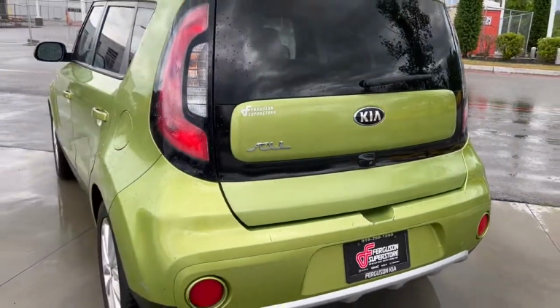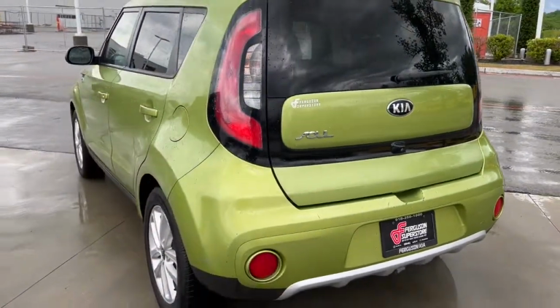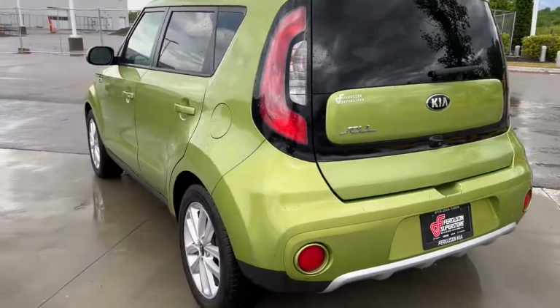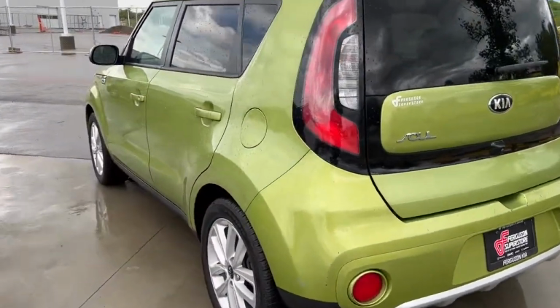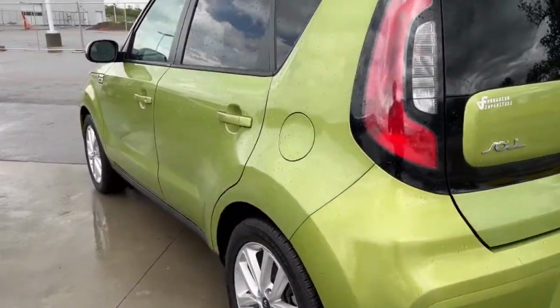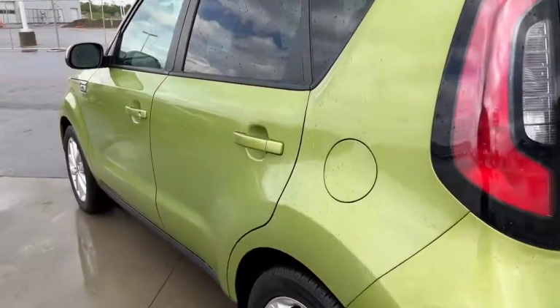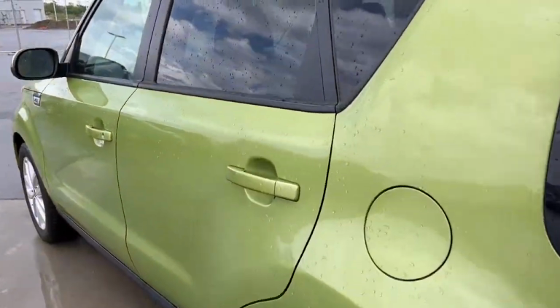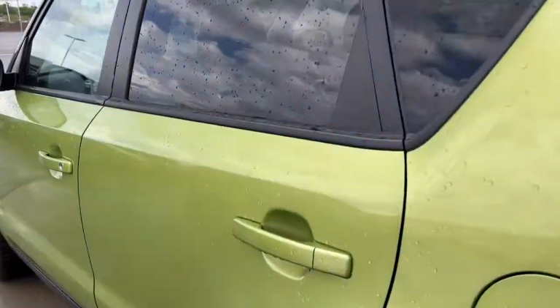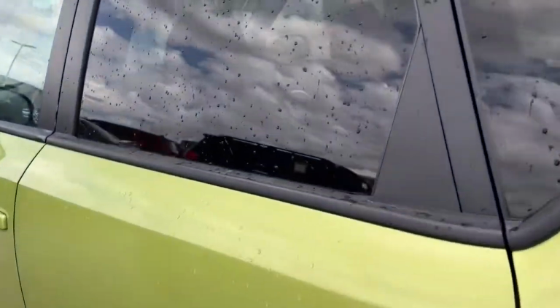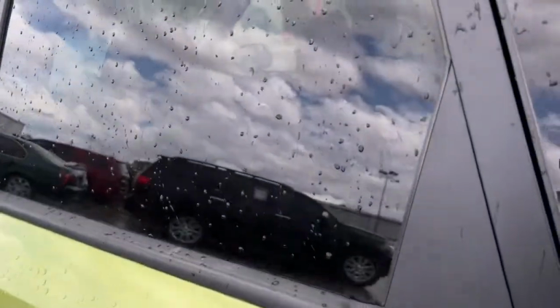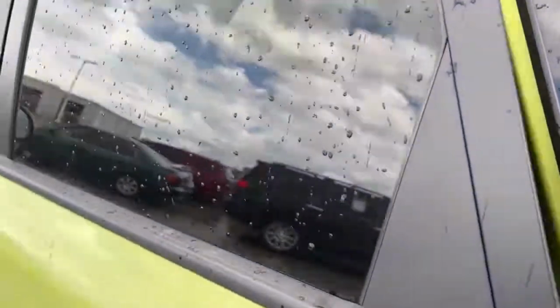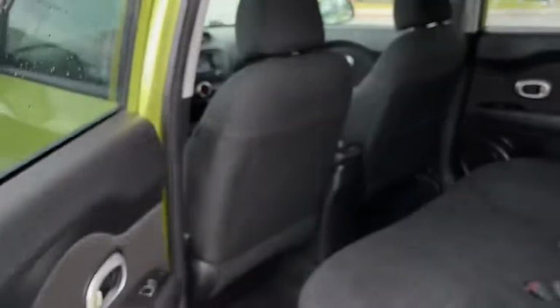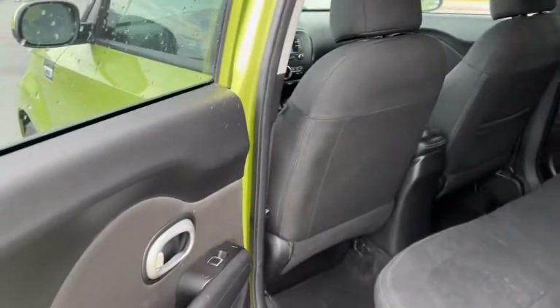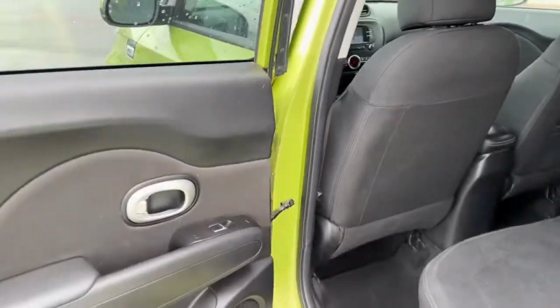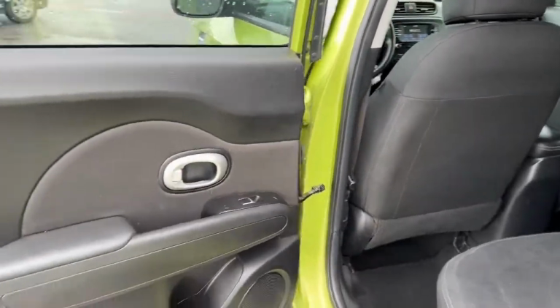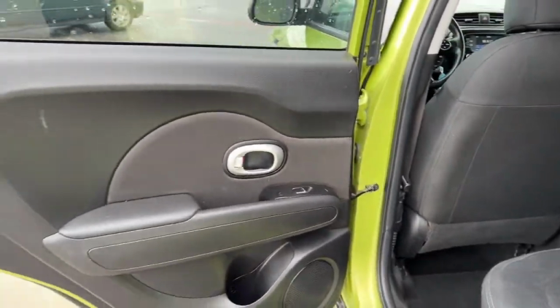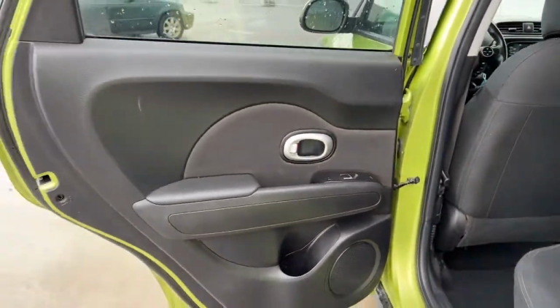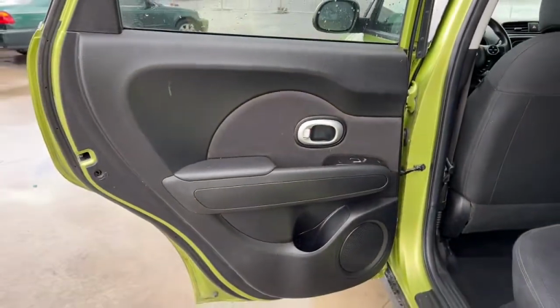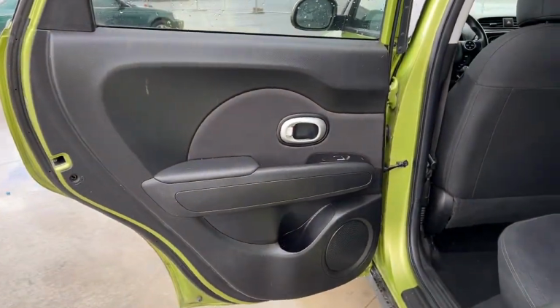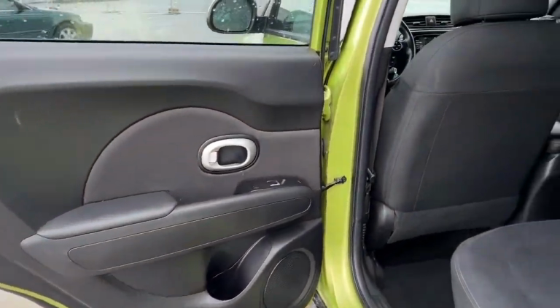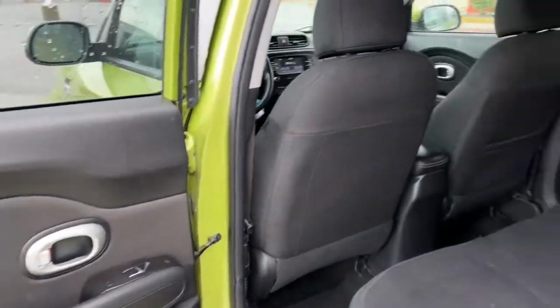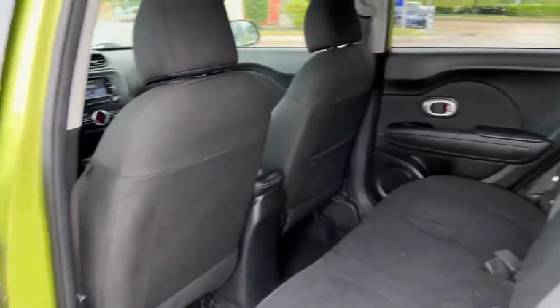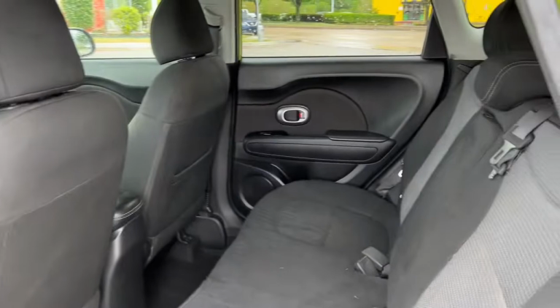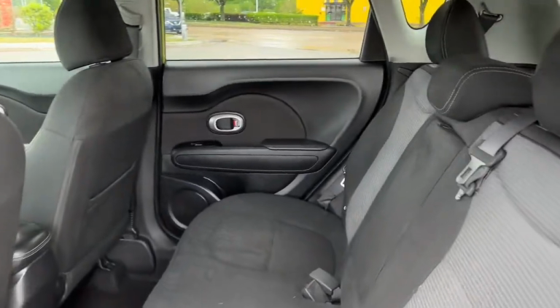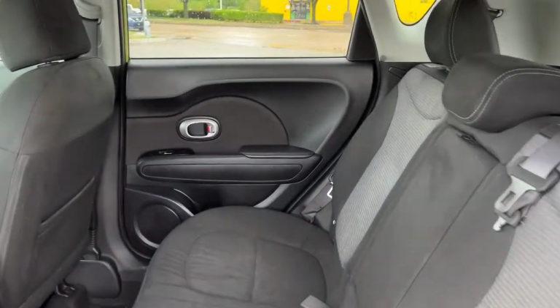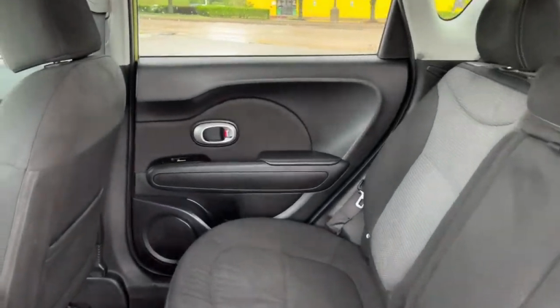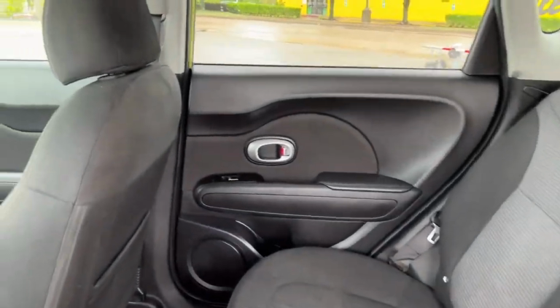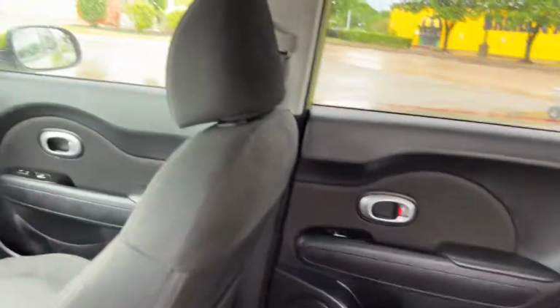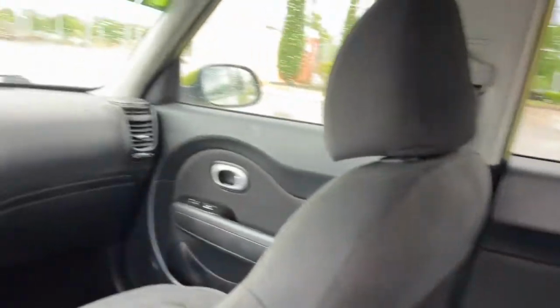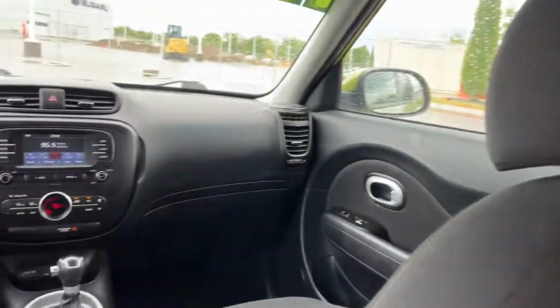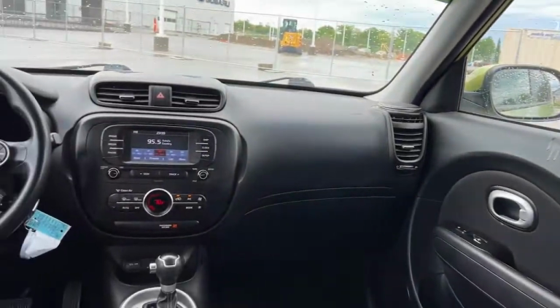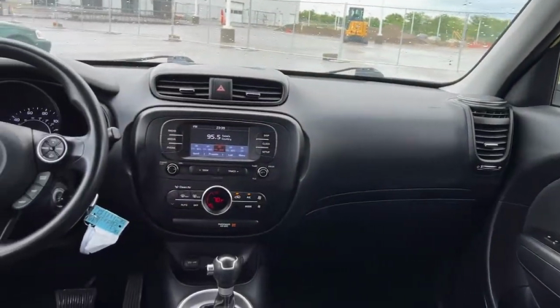Keyless entry, backup camera, heated mirrors, satellite radio, fog lamps, steering wheel audio controls, Bluetooth connection, aluminum wheels, stability control, pass-through rear seat.